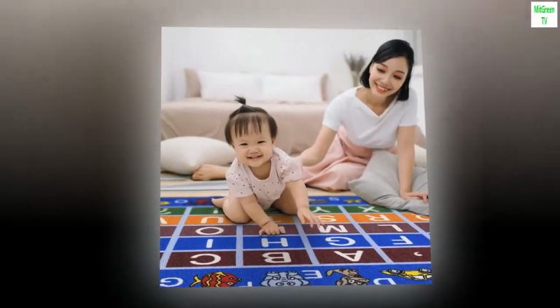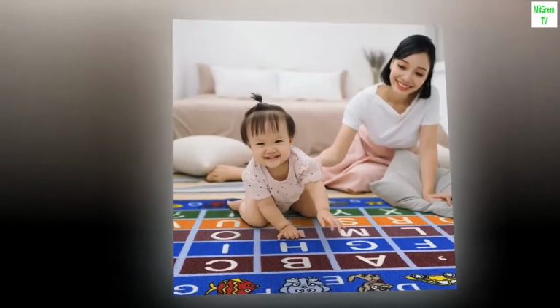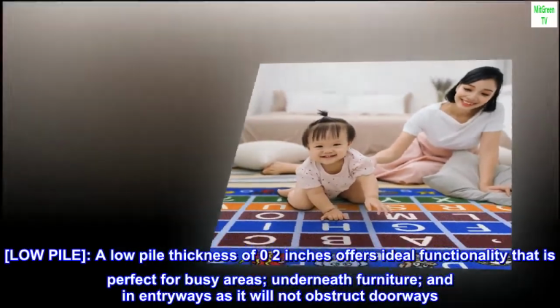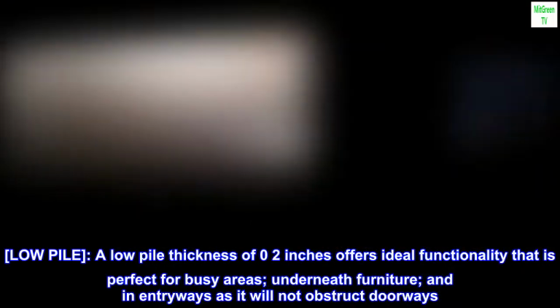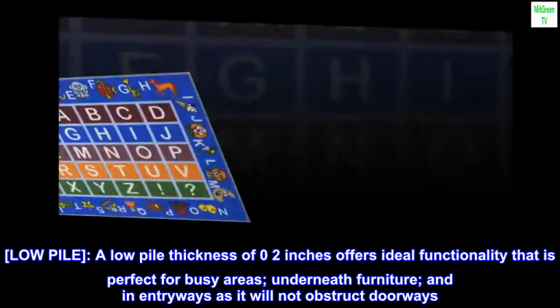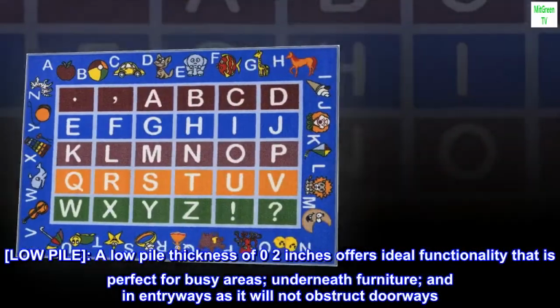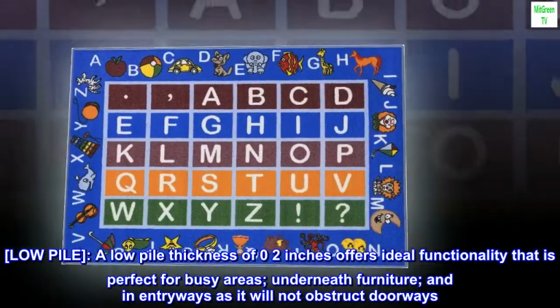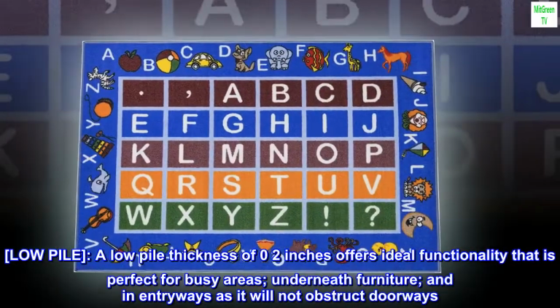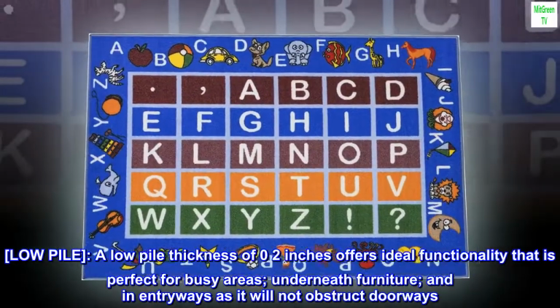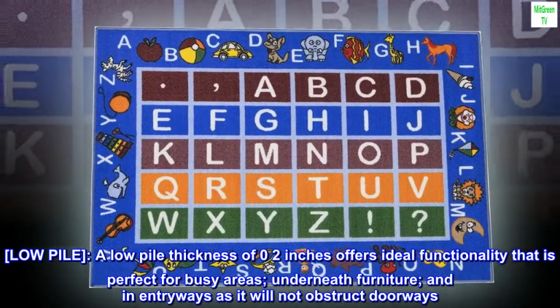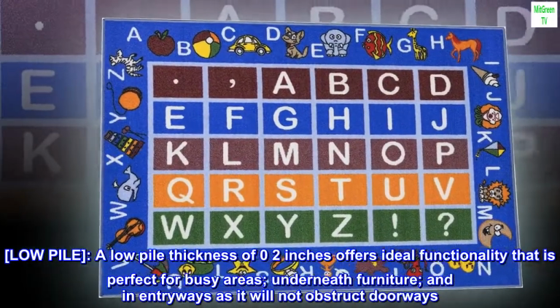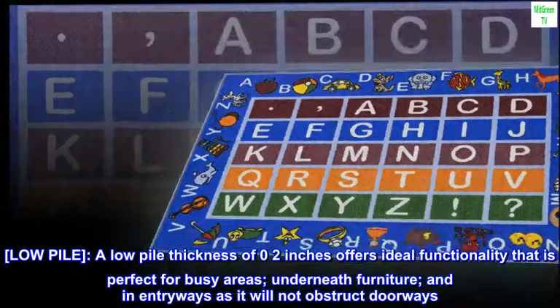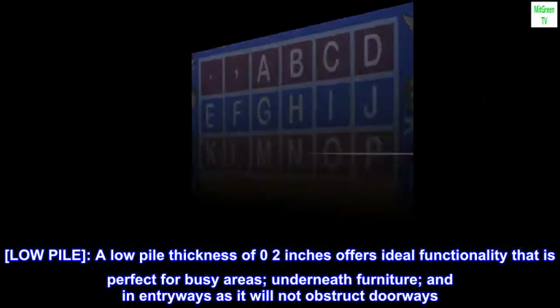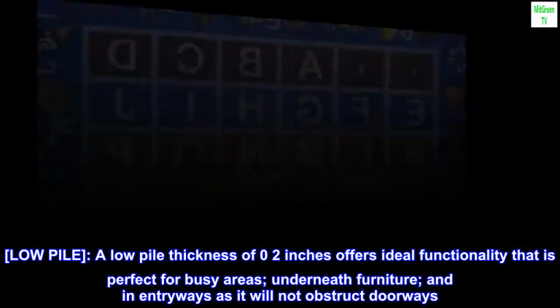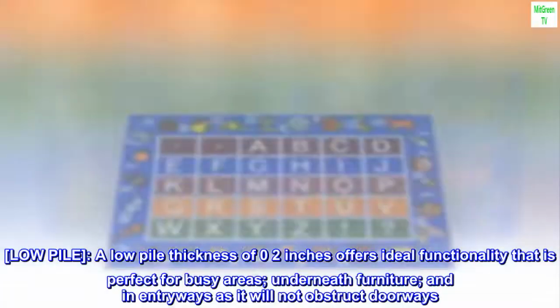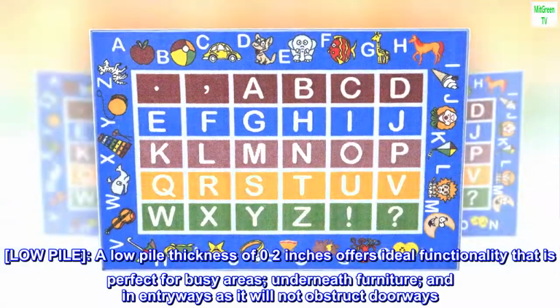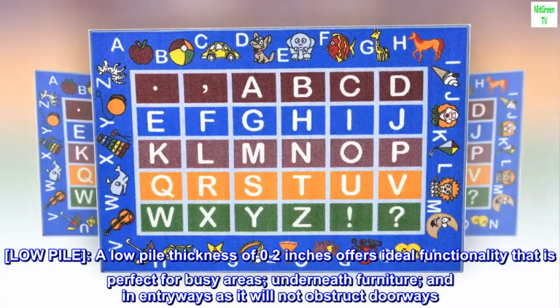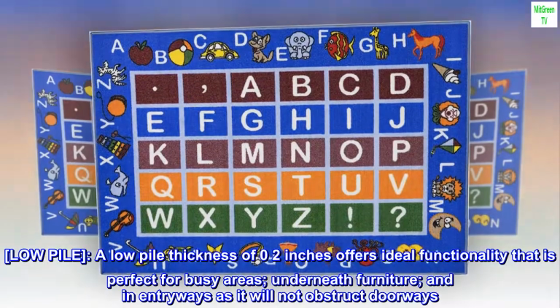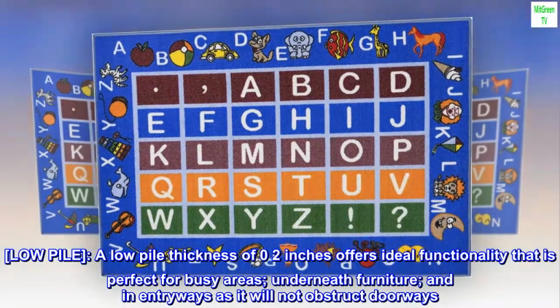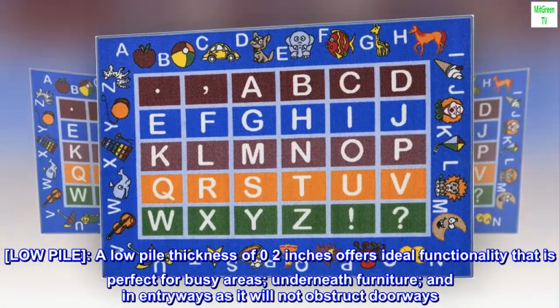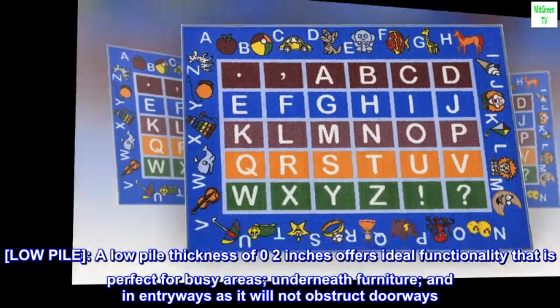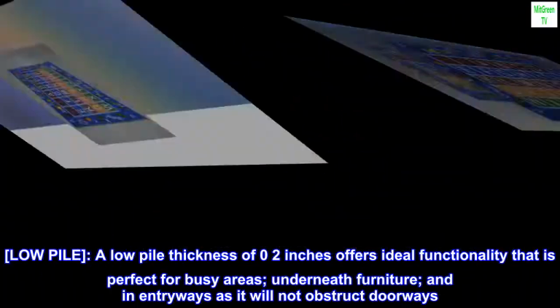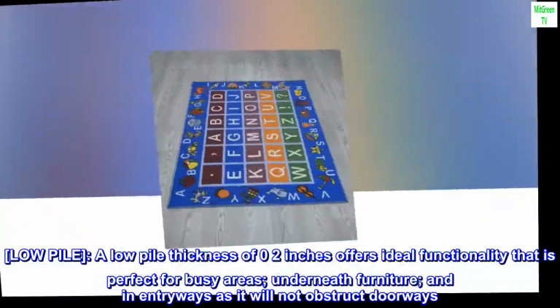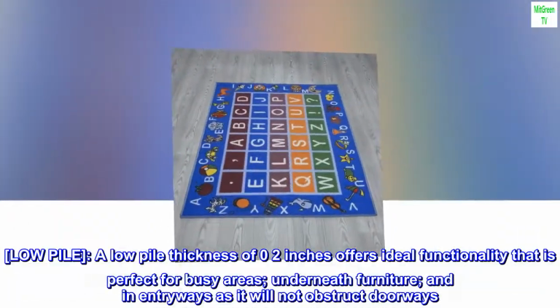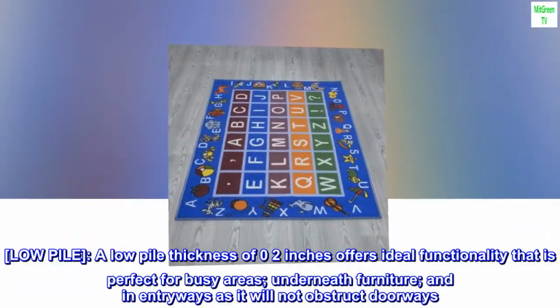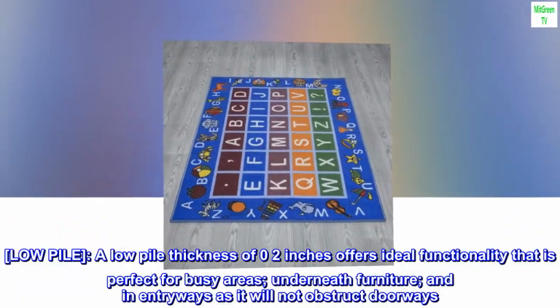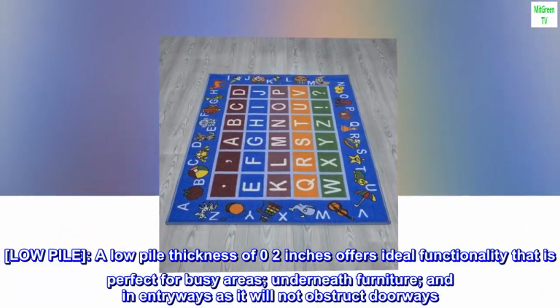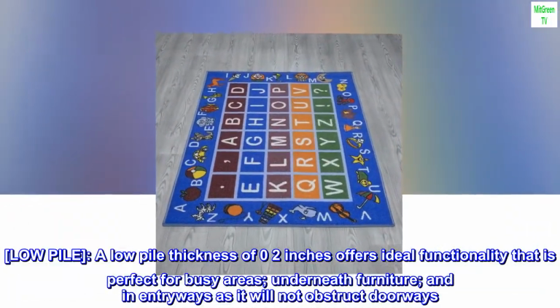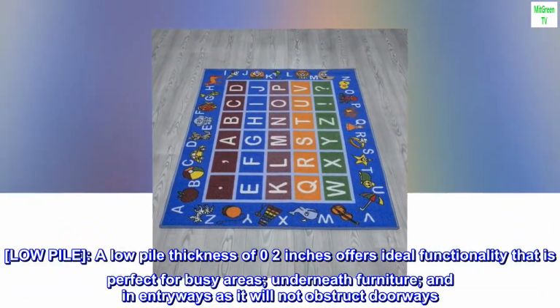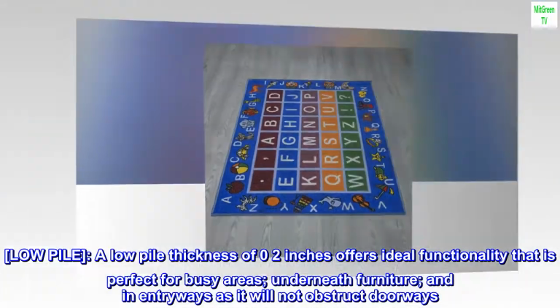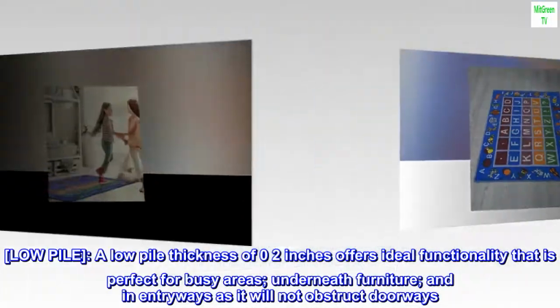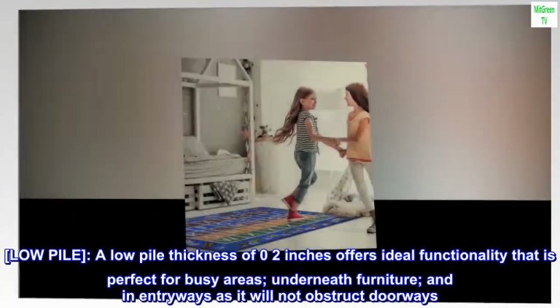A low pile thickness of 0.2 inches offers ideal functionality that is perfect for busy areas, underneath furniture, and in entryways, as it will not obstruct doorways.